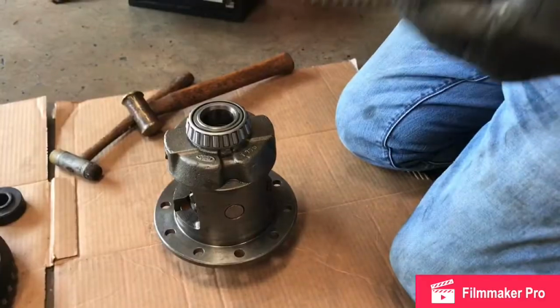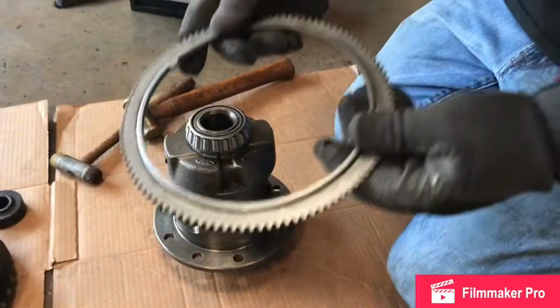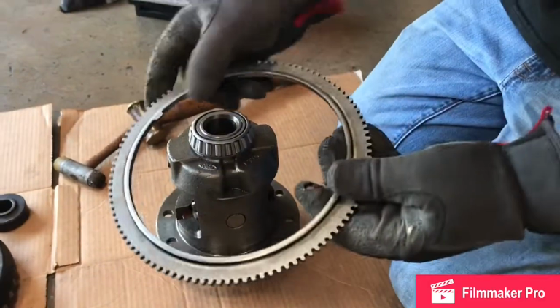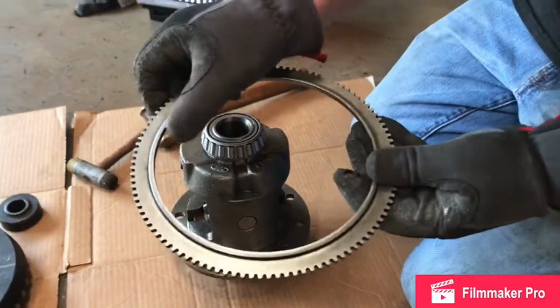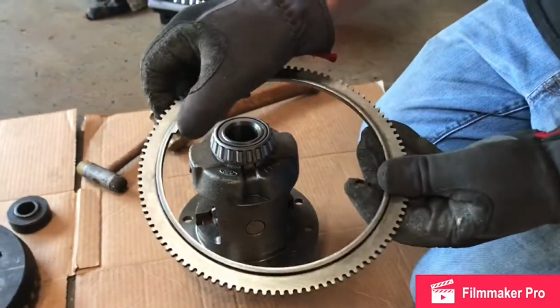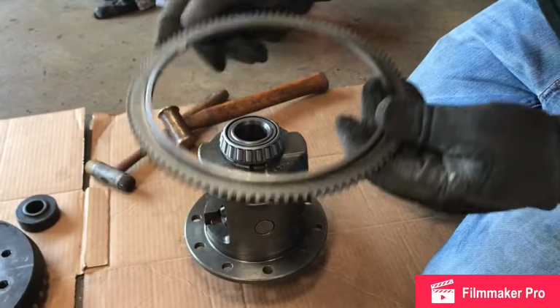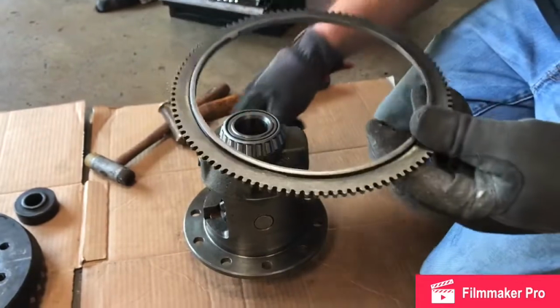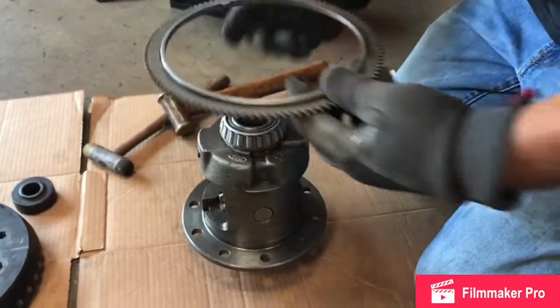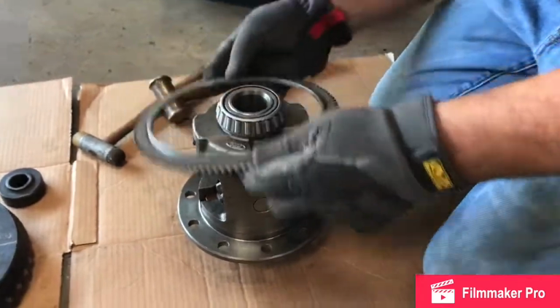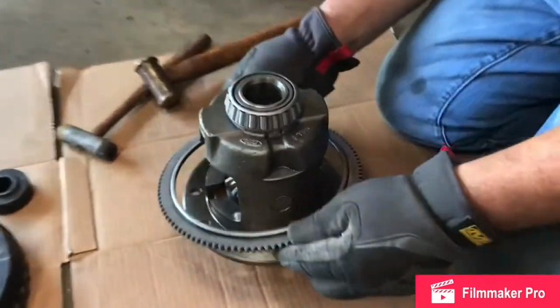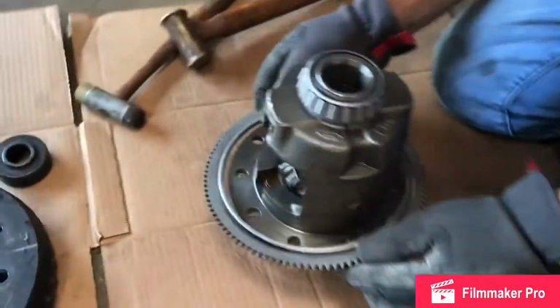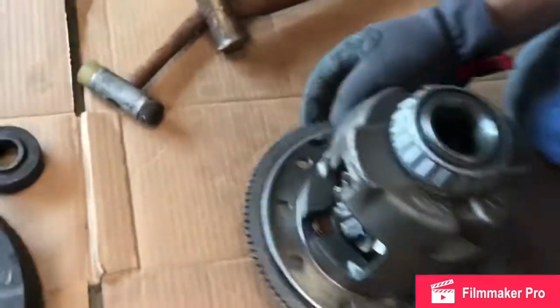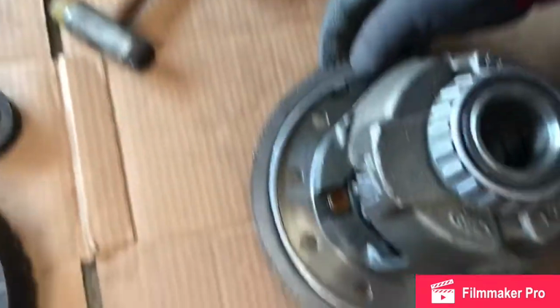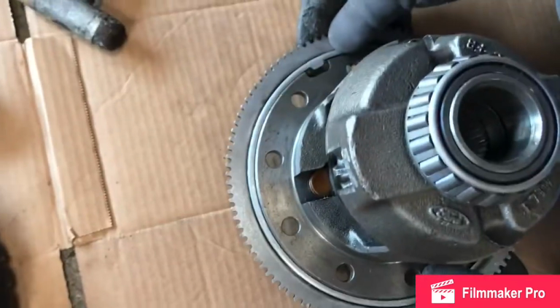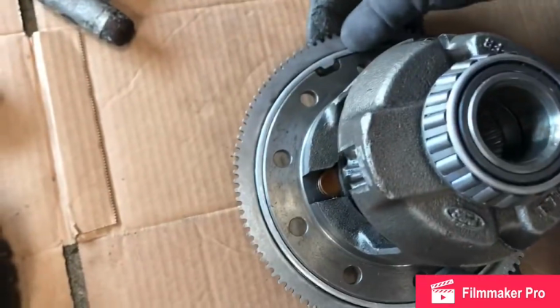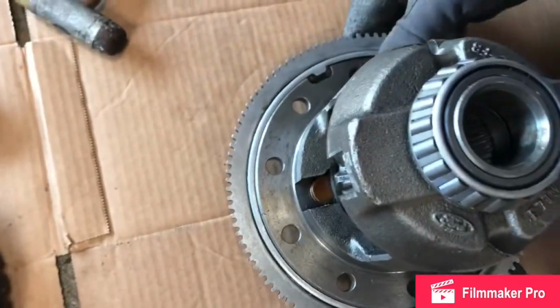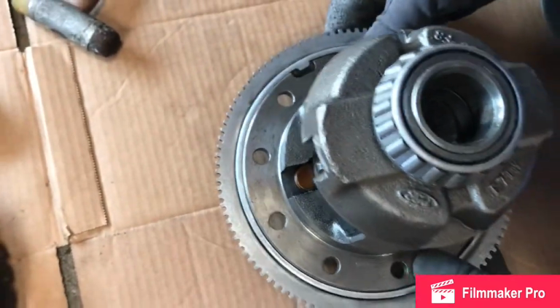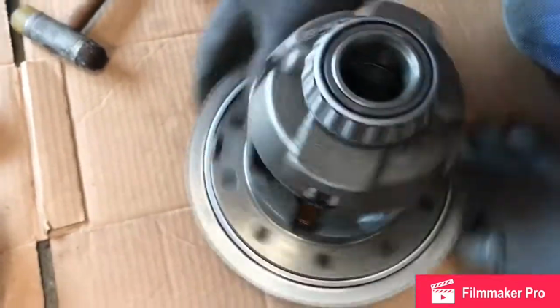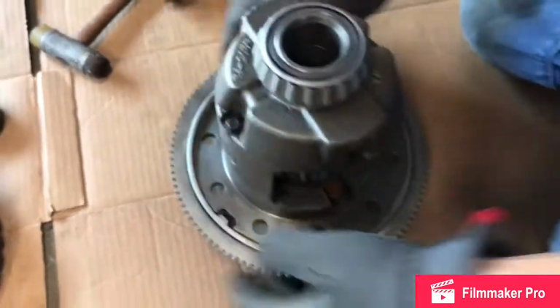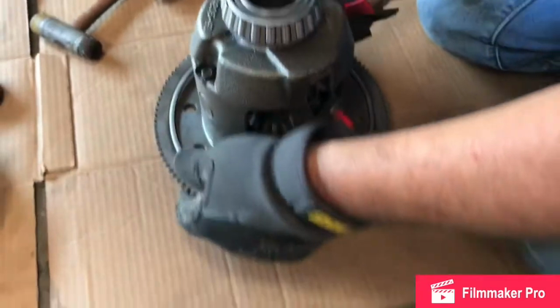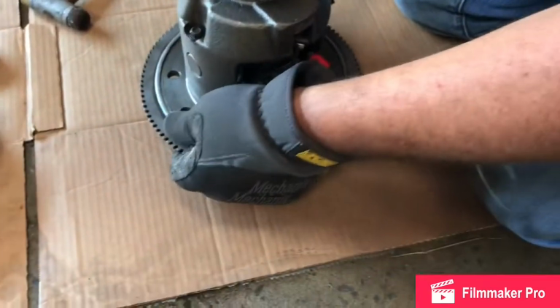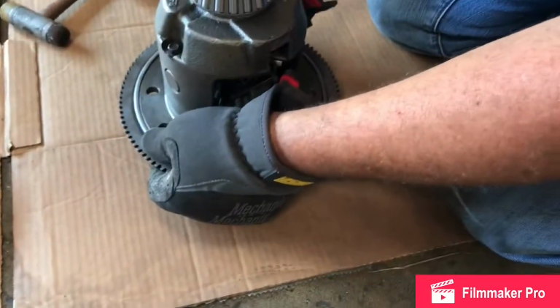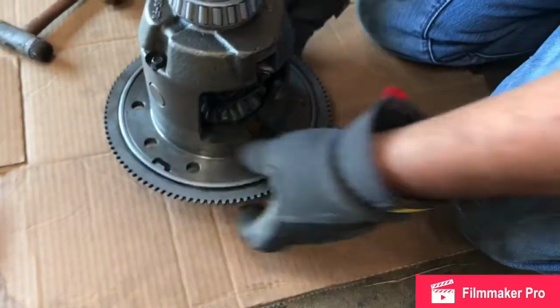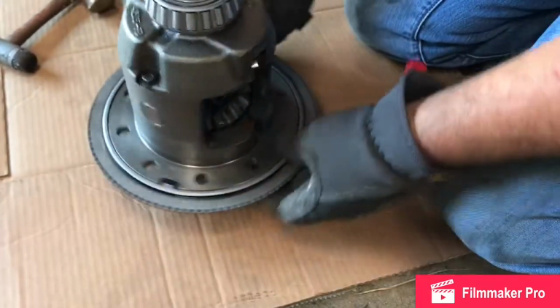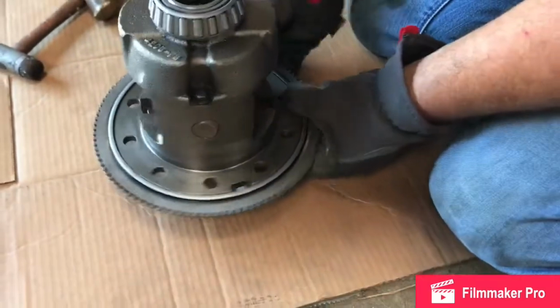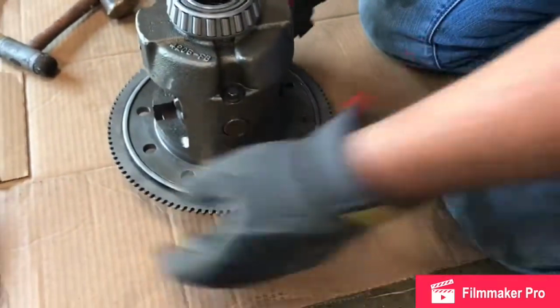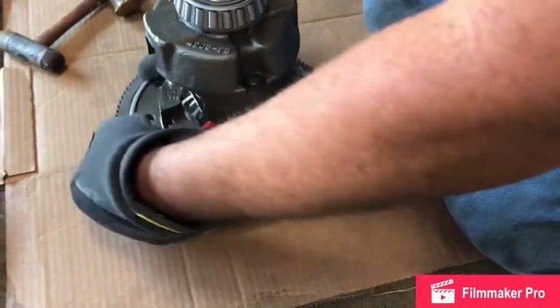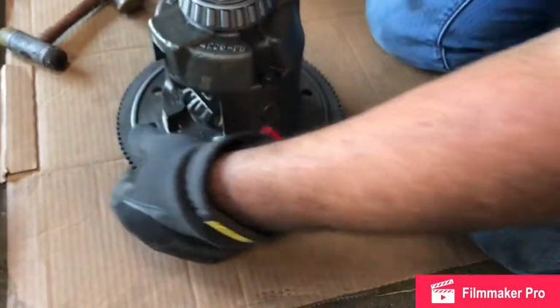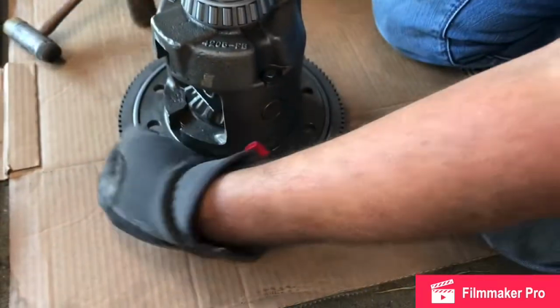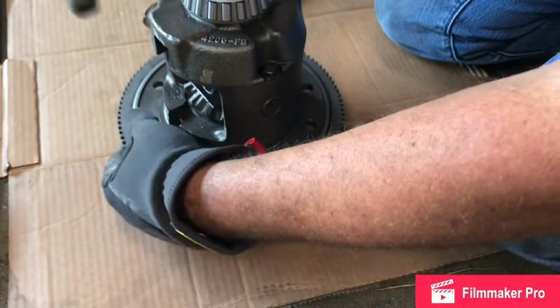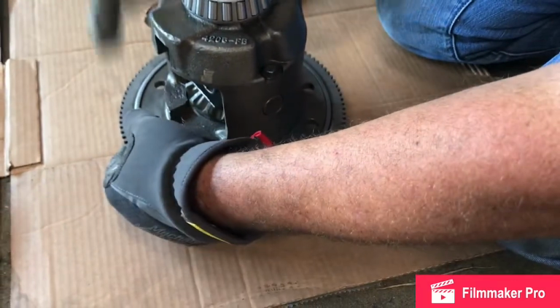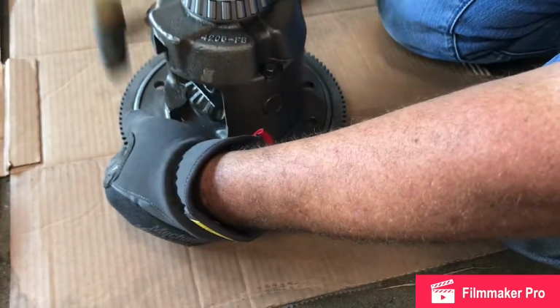We've heated it back up — we've got the little notch, we've got the groove right here. I'm going to lightly set this on and try to set it on even. It is hot — you can notice I can notice a difference already.